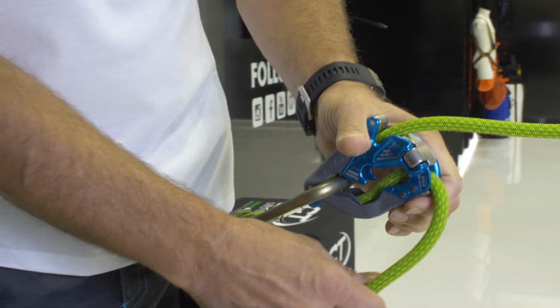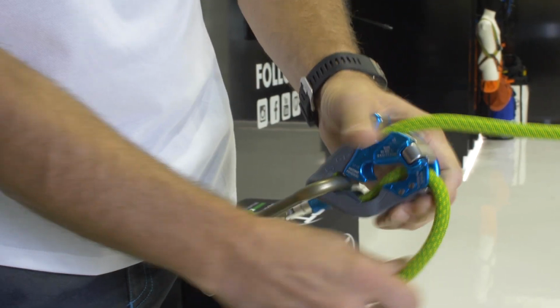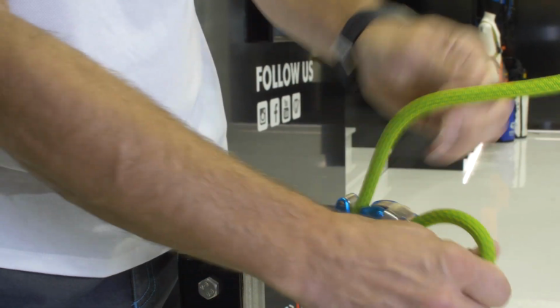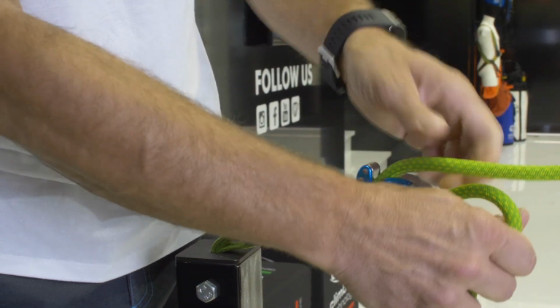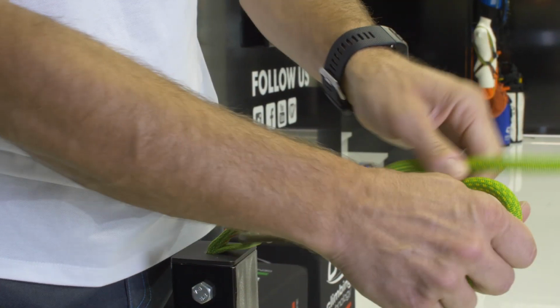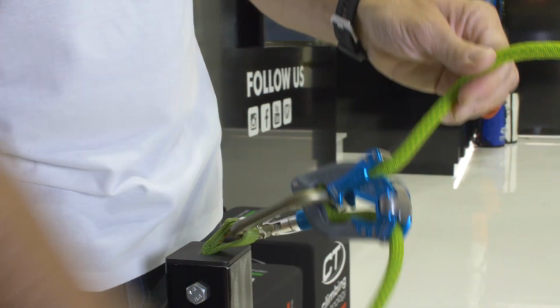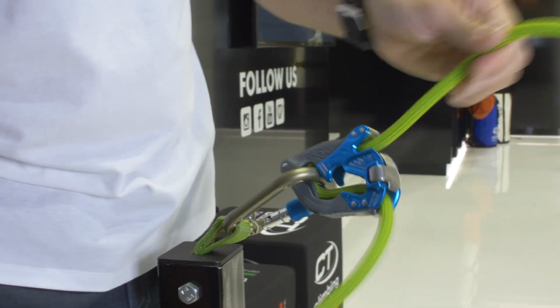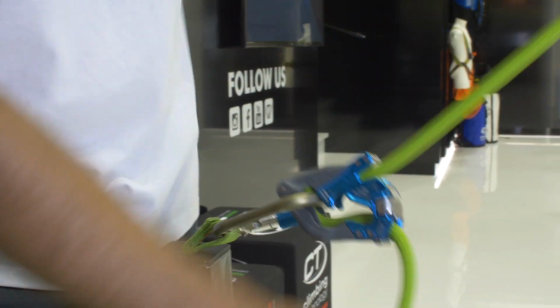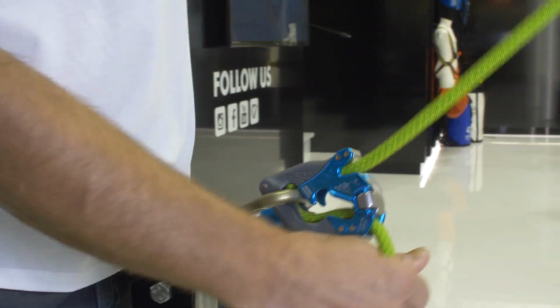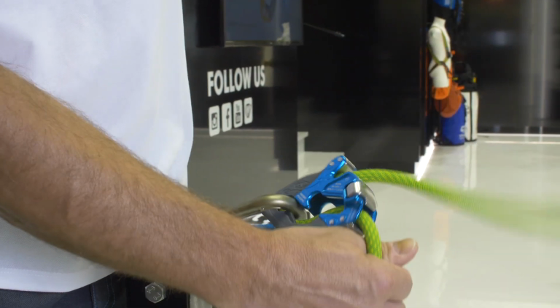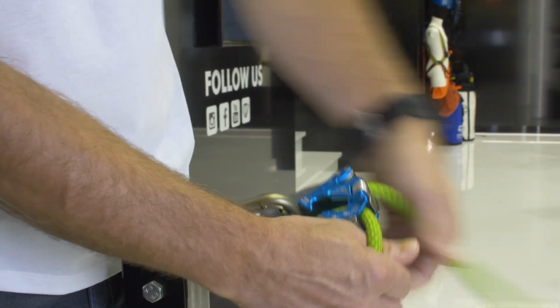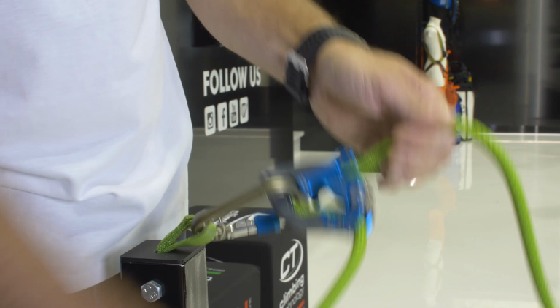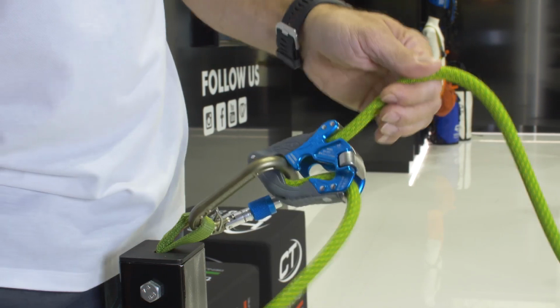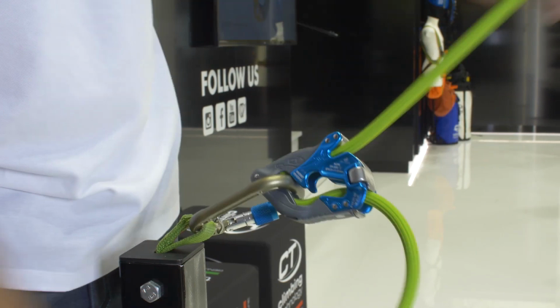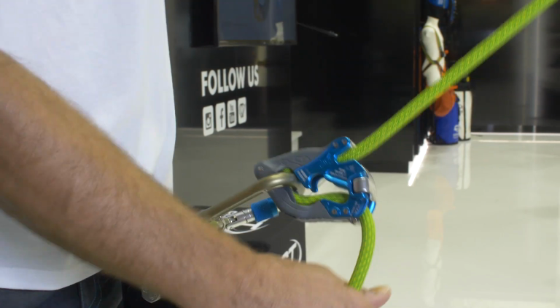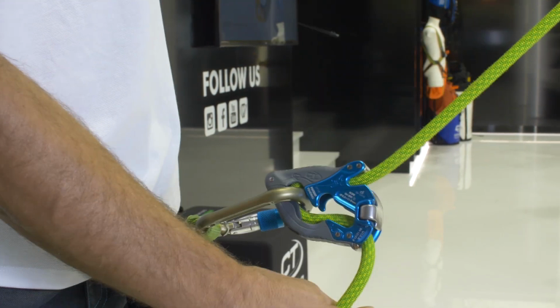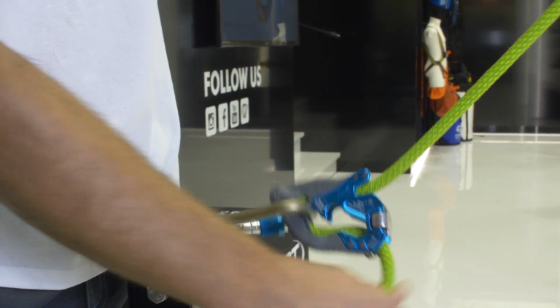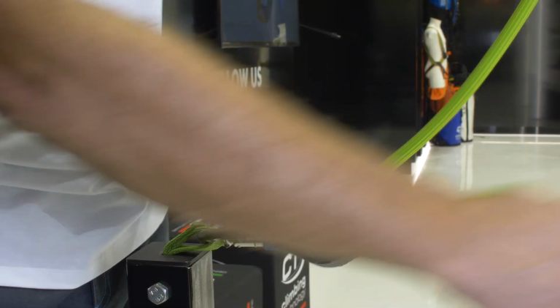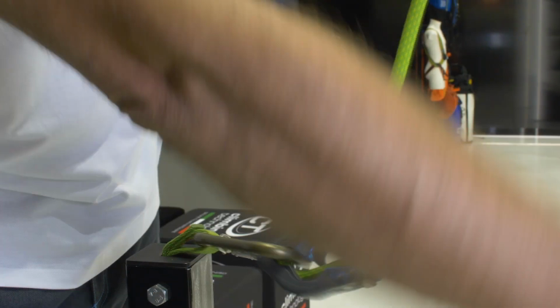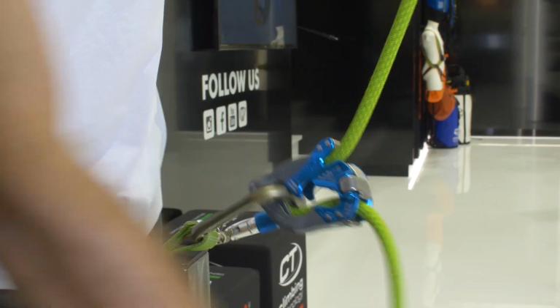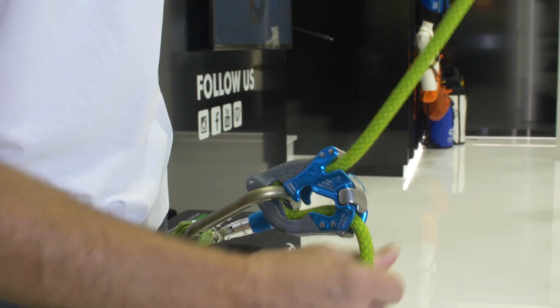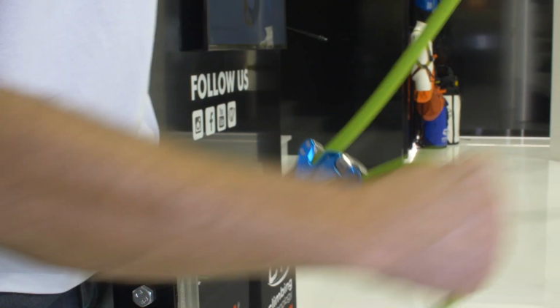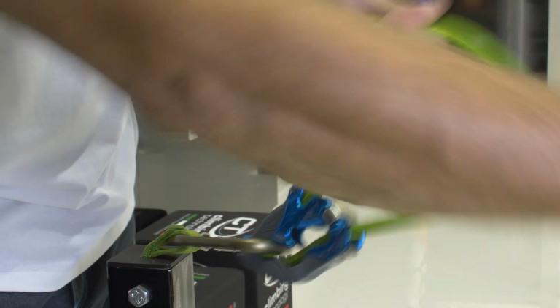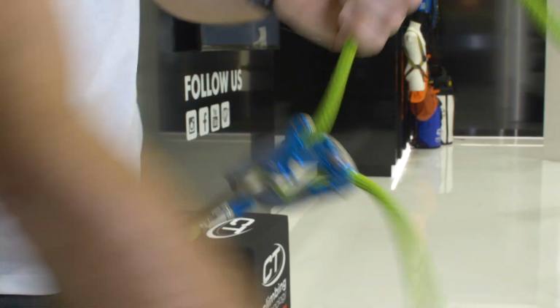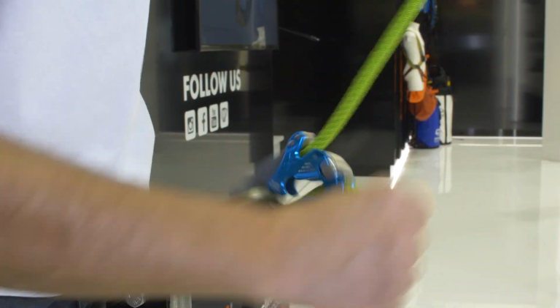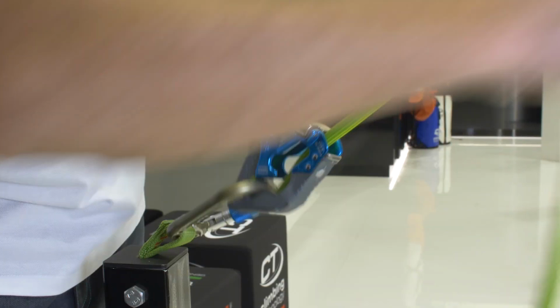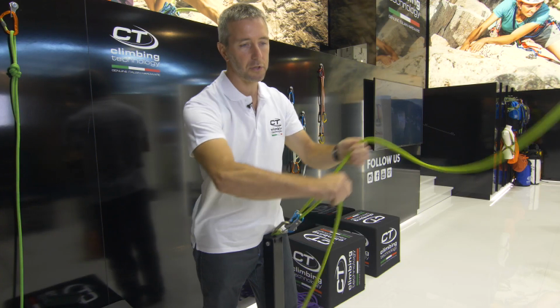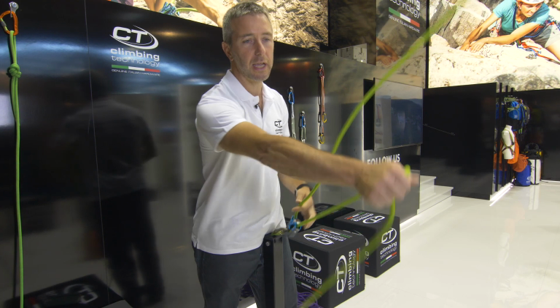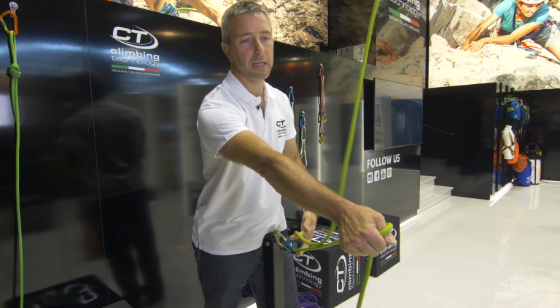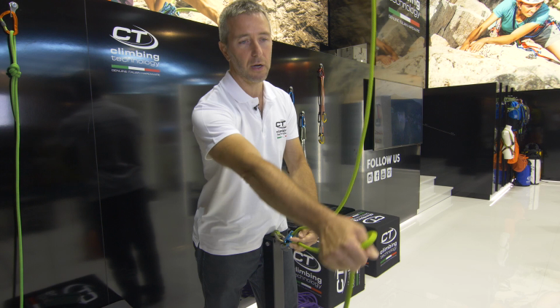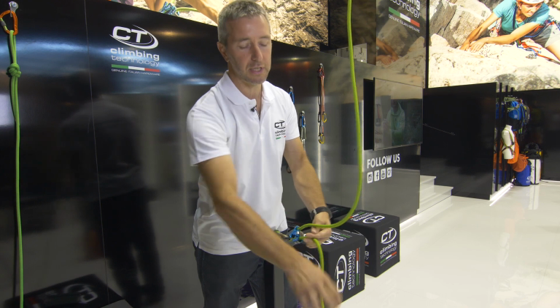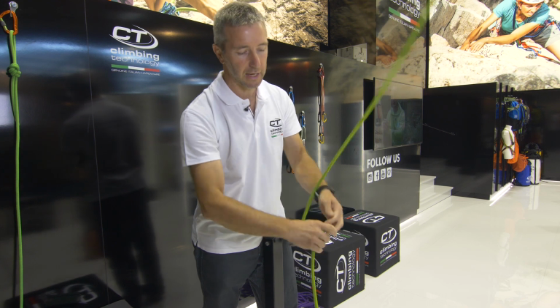And now I tell you why it's Plus. Plus because the payout of the rope is very smooth and very easy, also the taking of the slack.